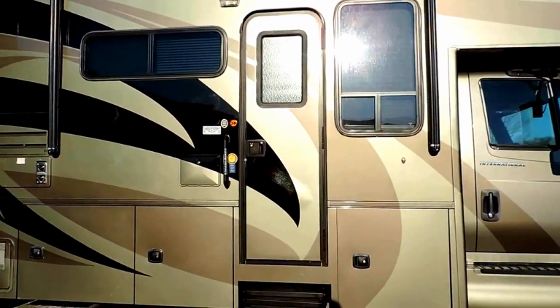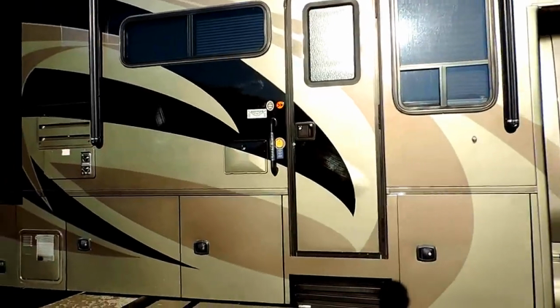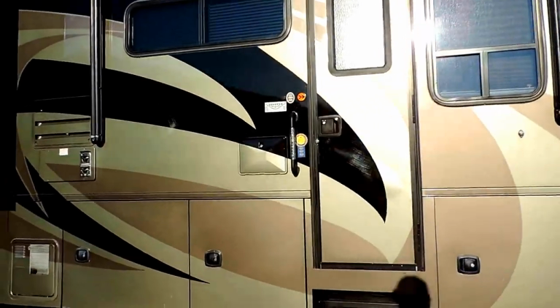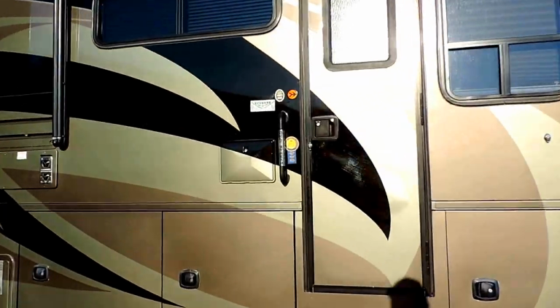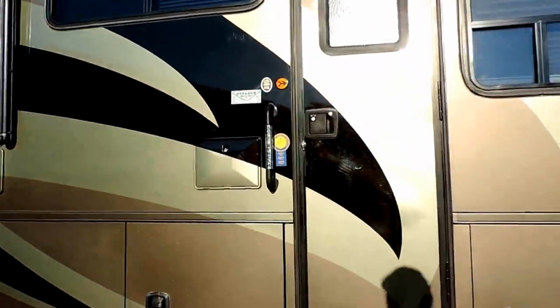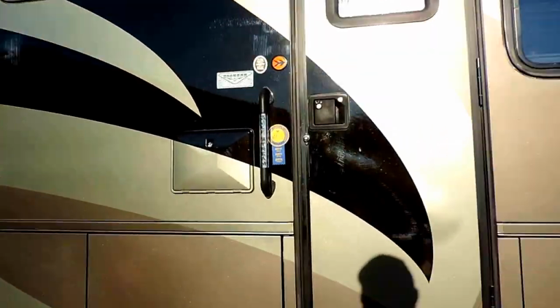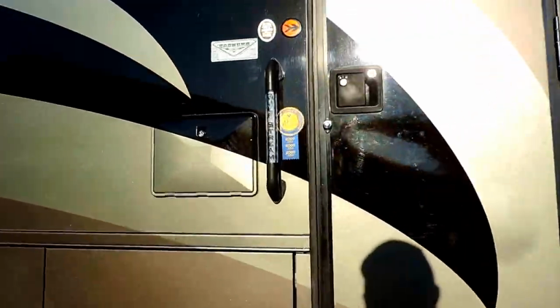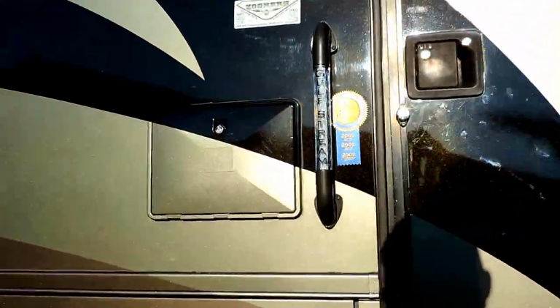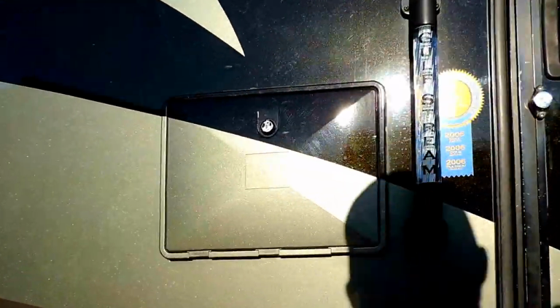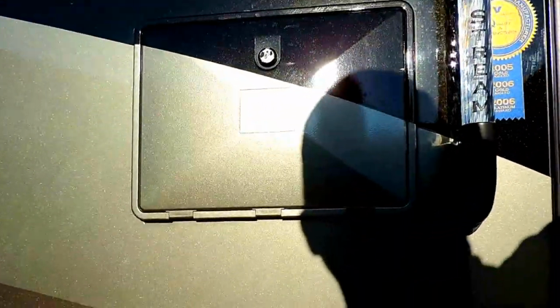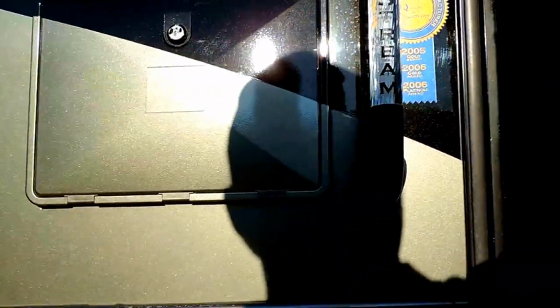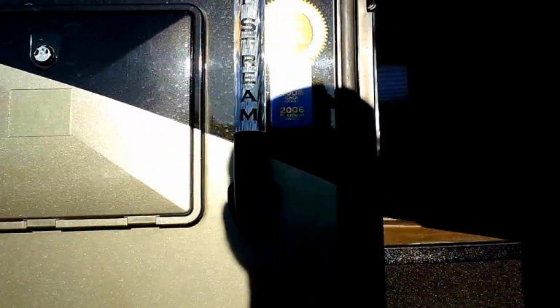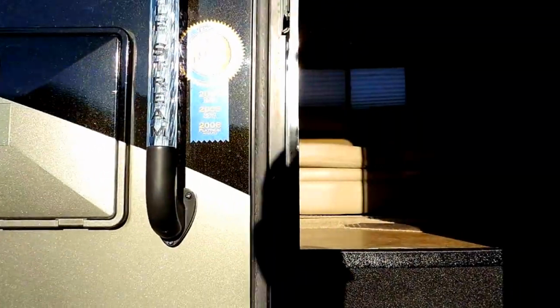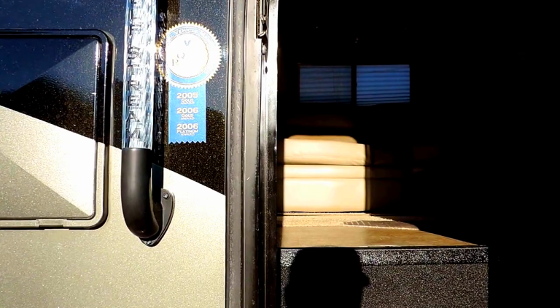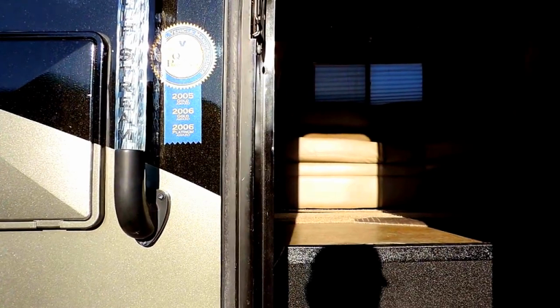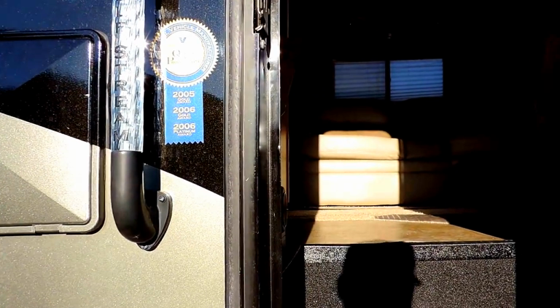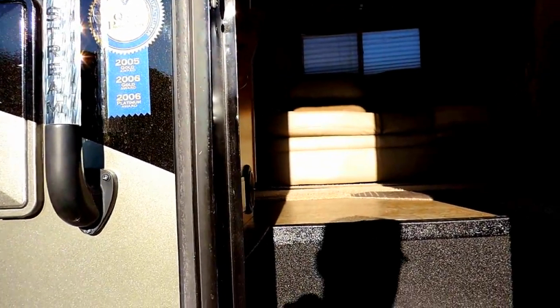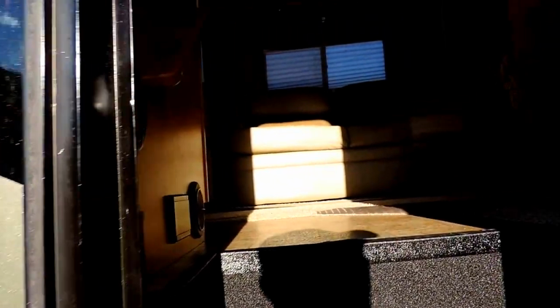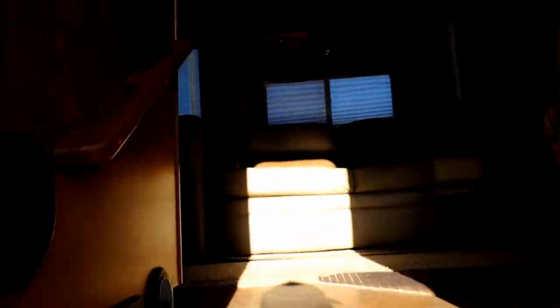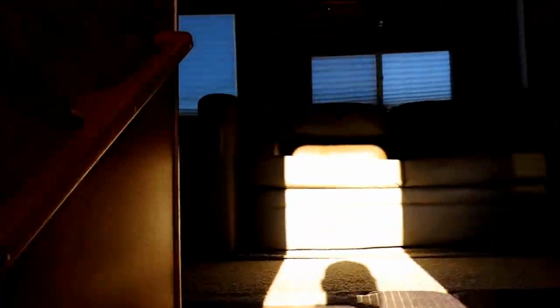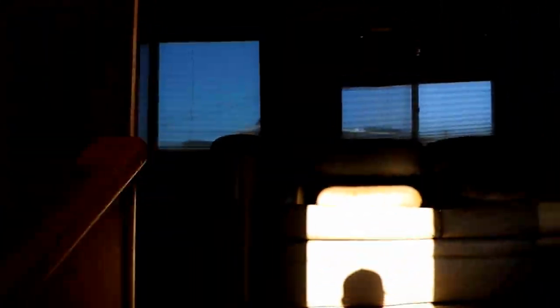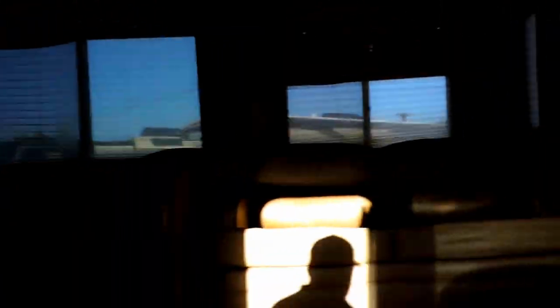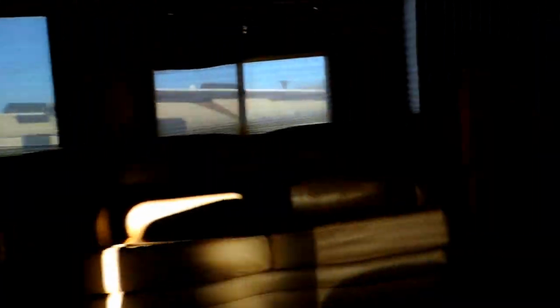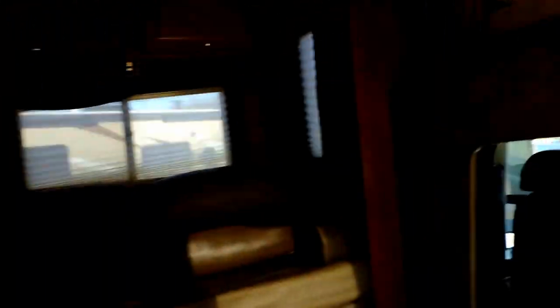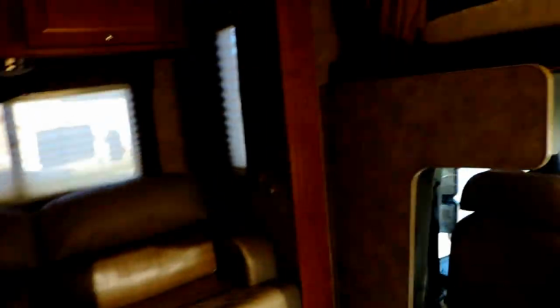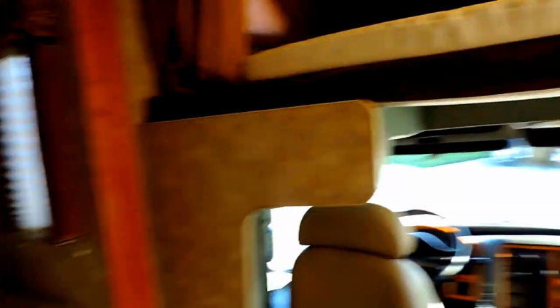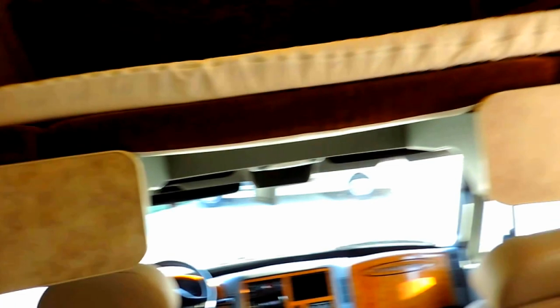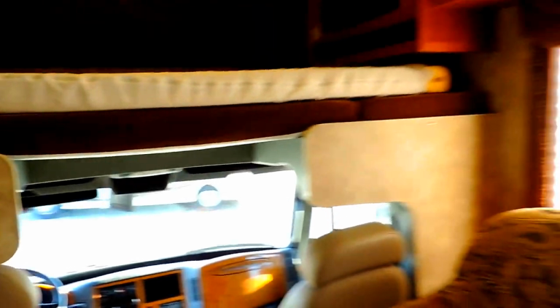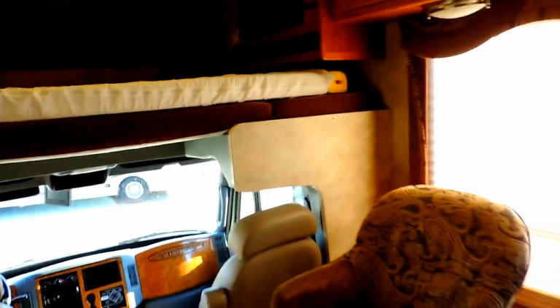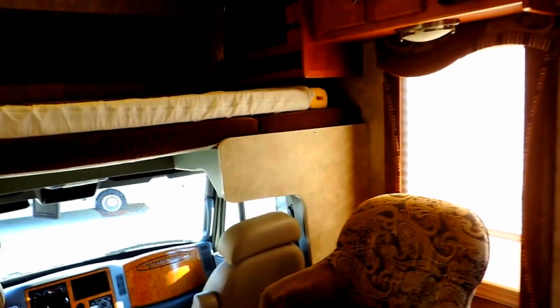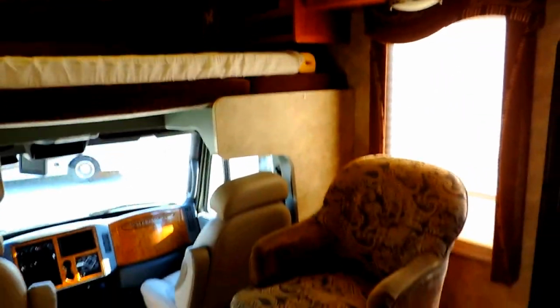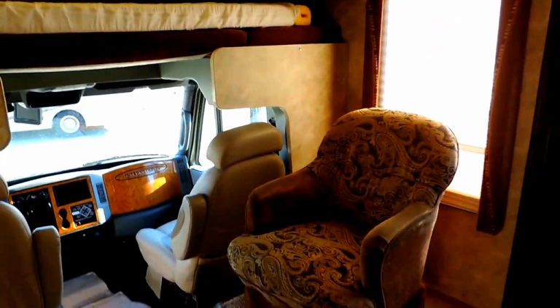We just drove this unit in 1,300 miles and it drove great. We'll walk inside. Electric steps come out nice. As soon as you walk in the unit on the right.